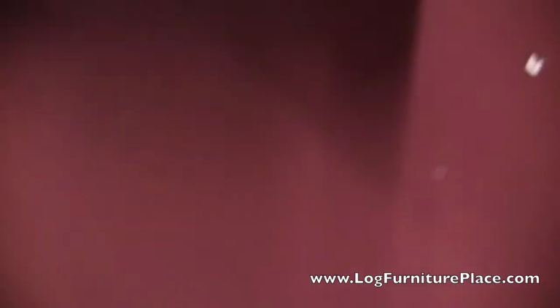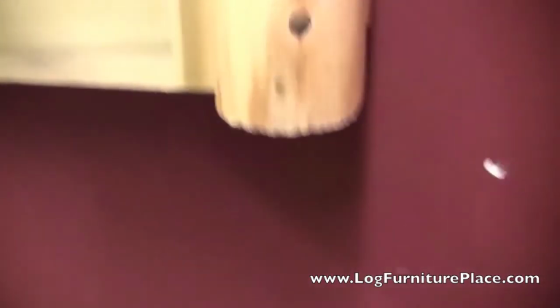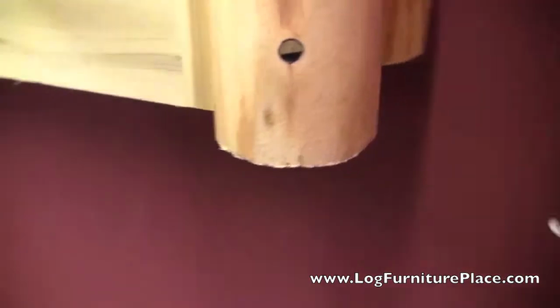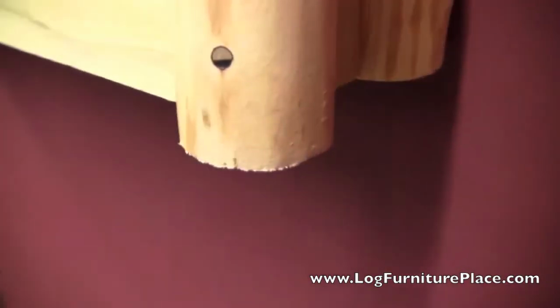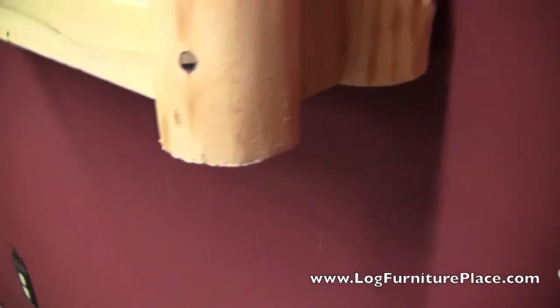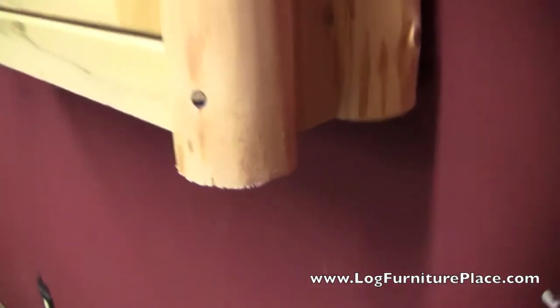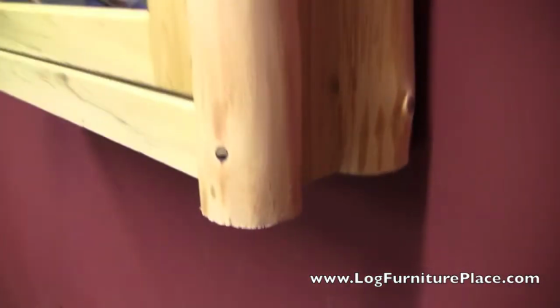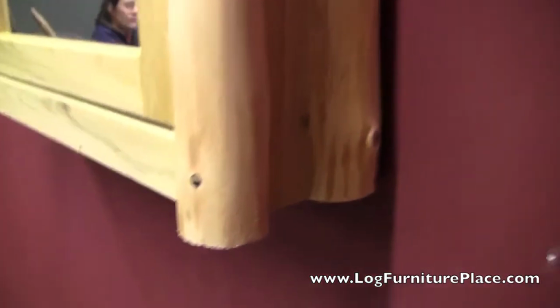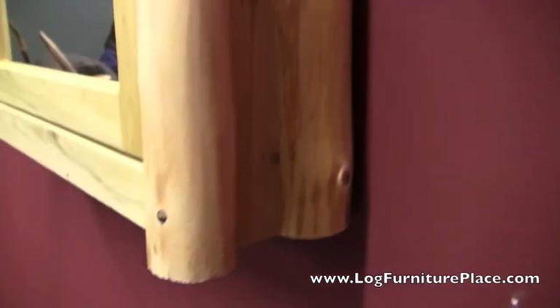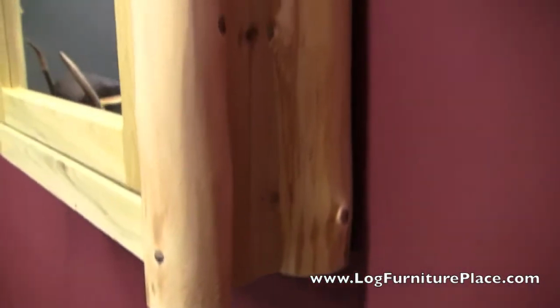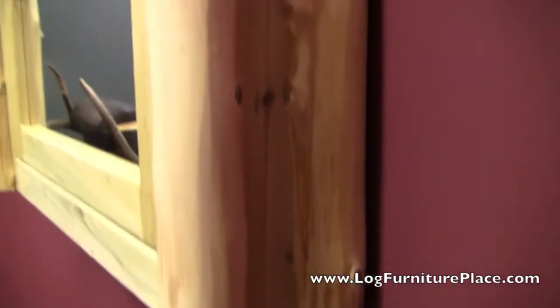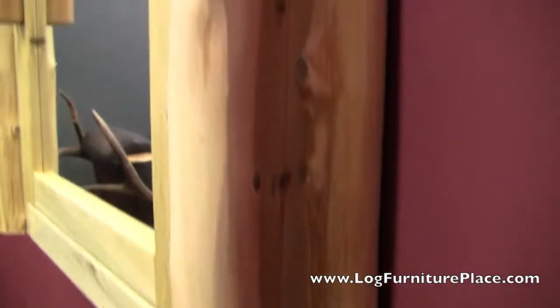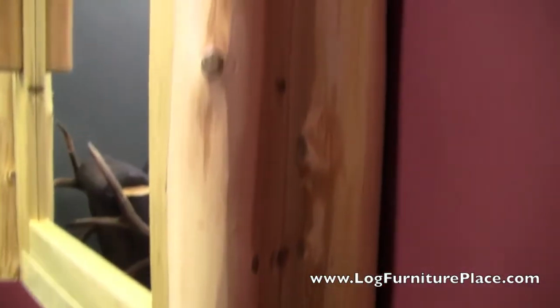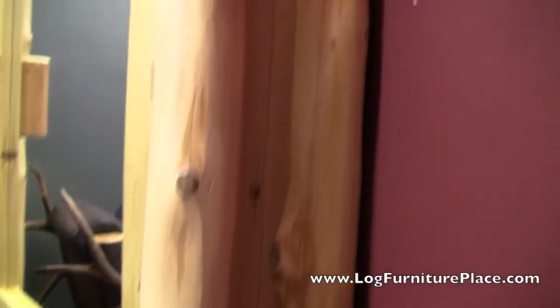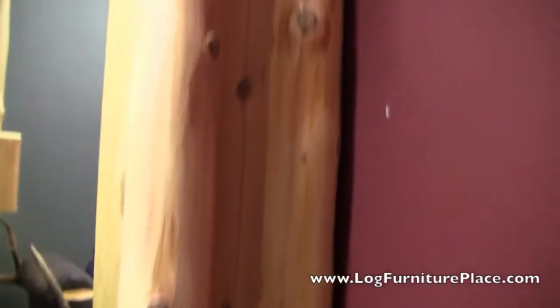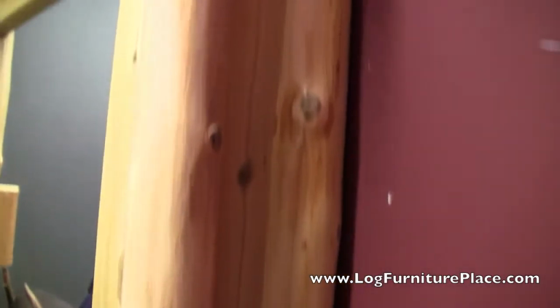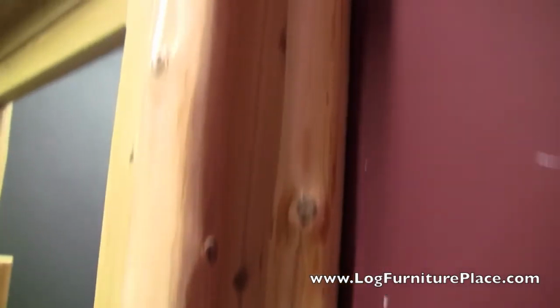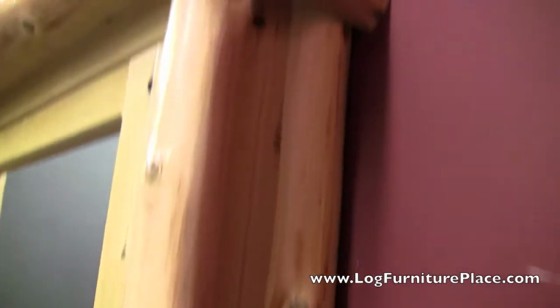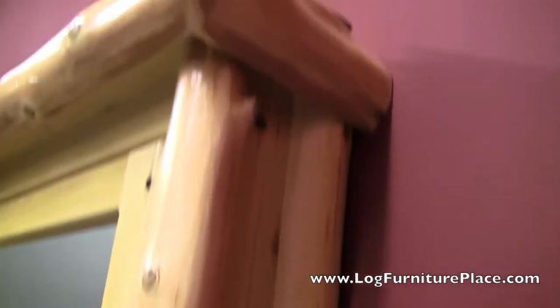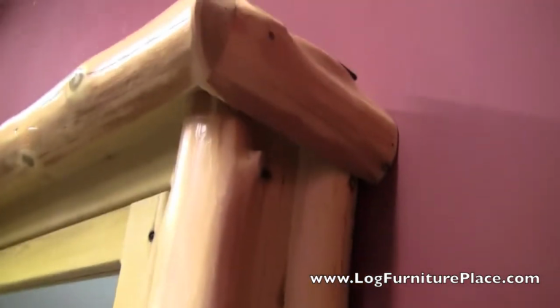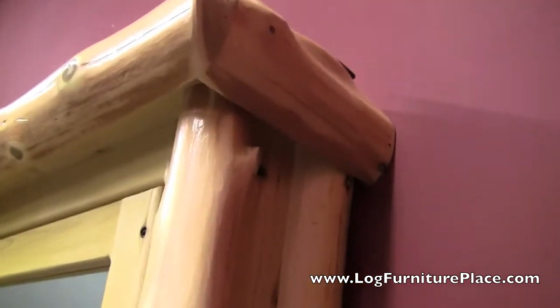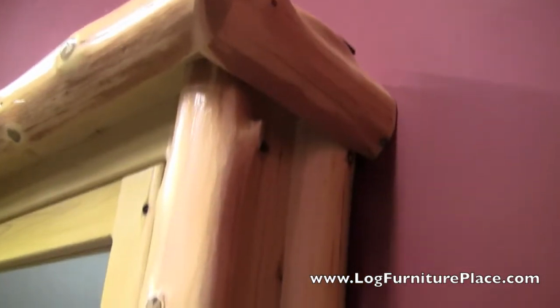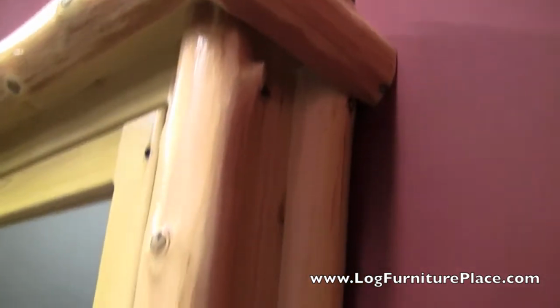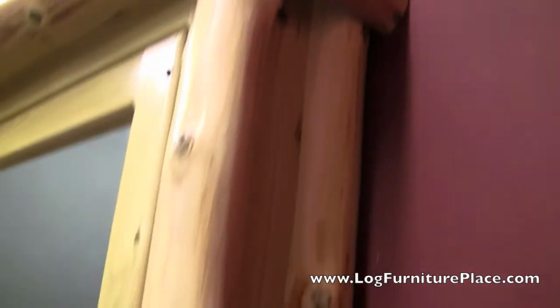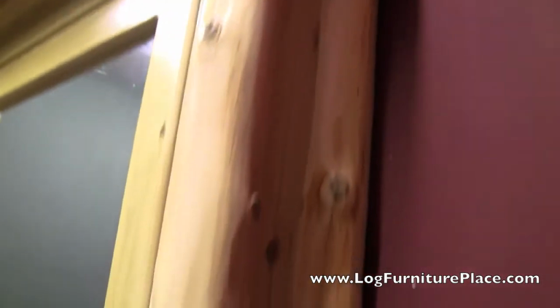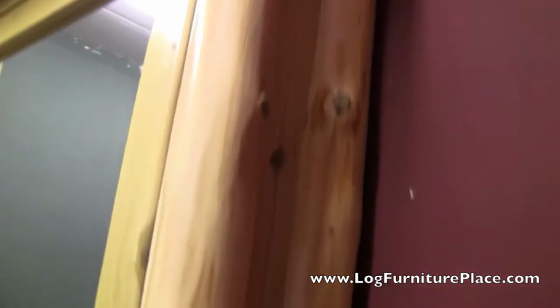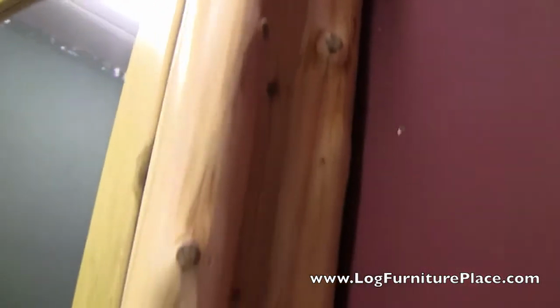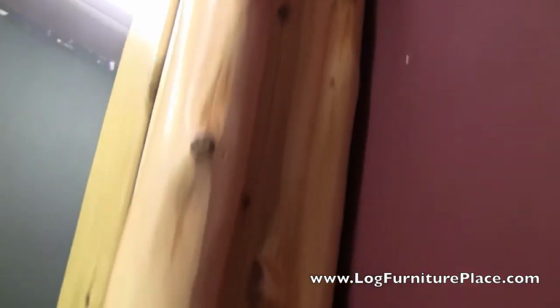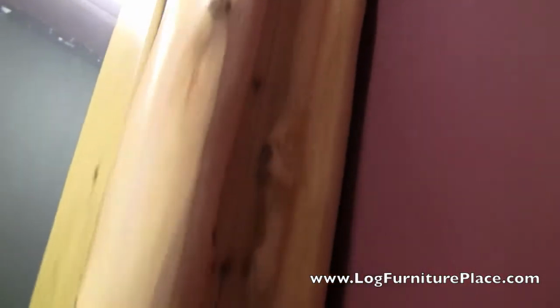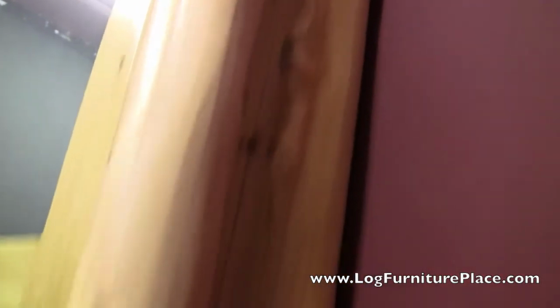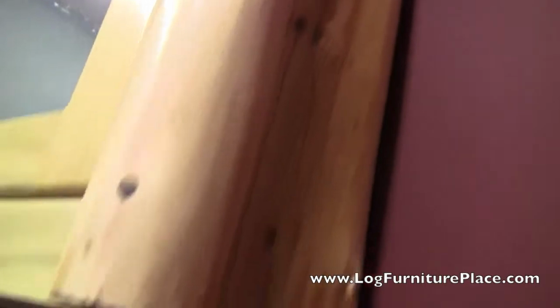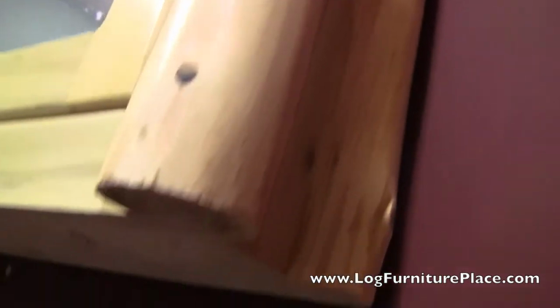I'll shut the door here and take a look at the other side. There you can see the hand-peeled logs again. There's just lots of character in this medicine cabinet.